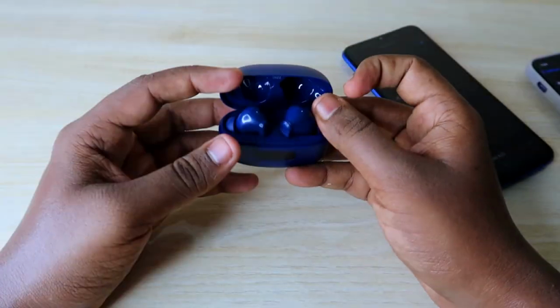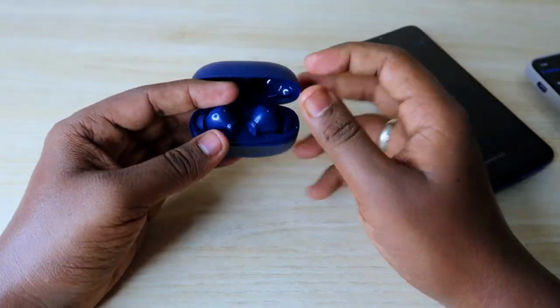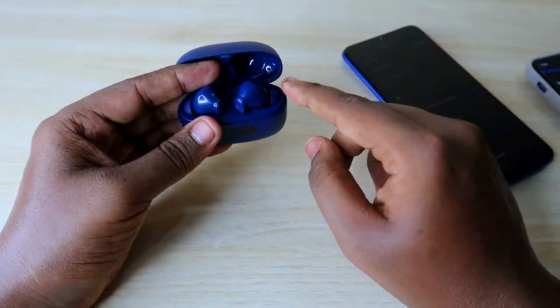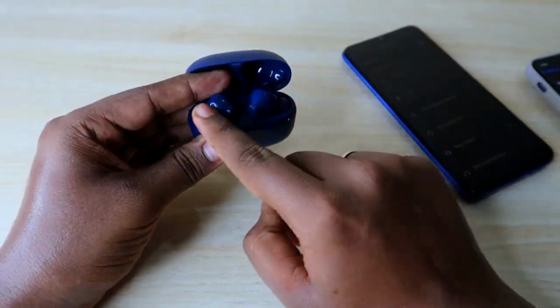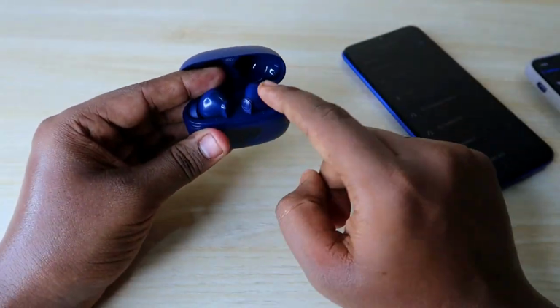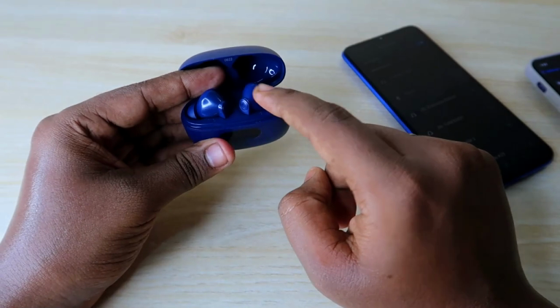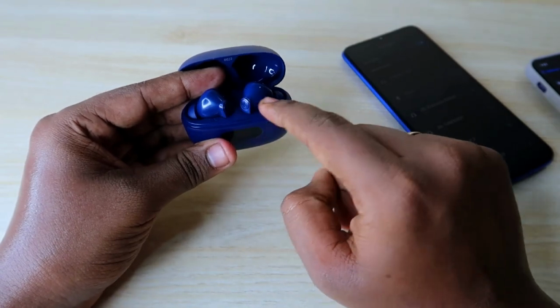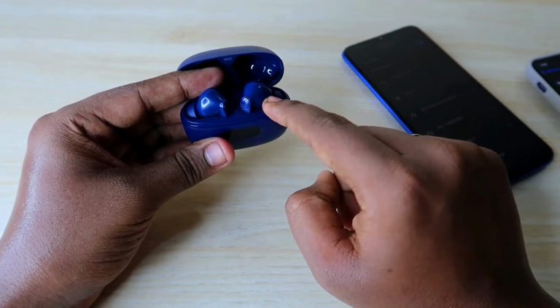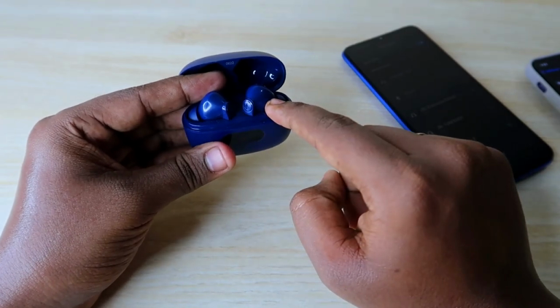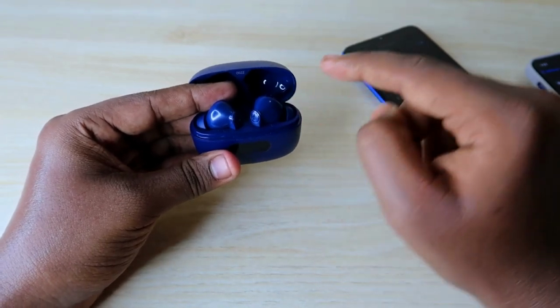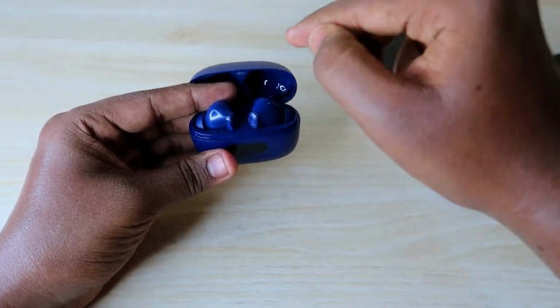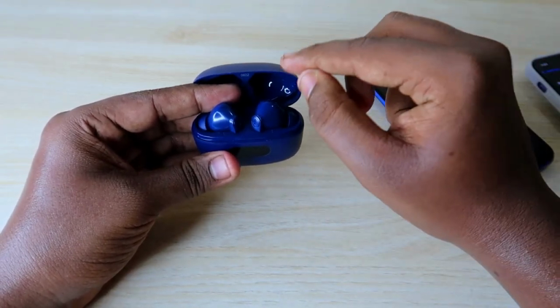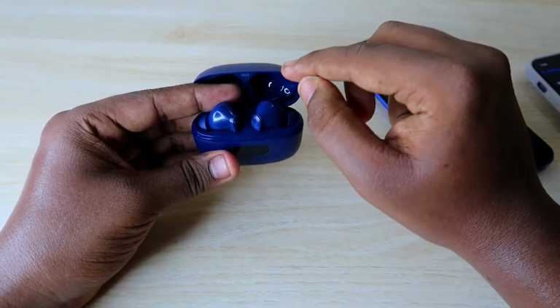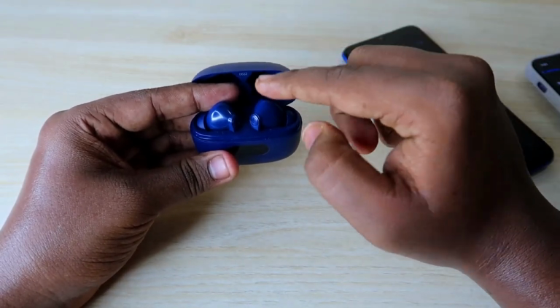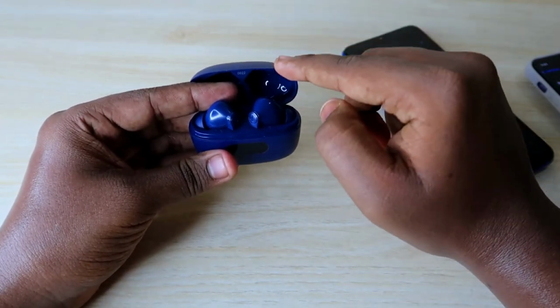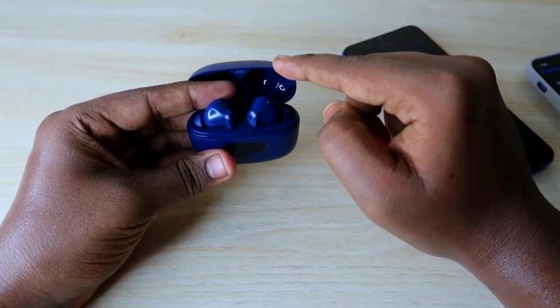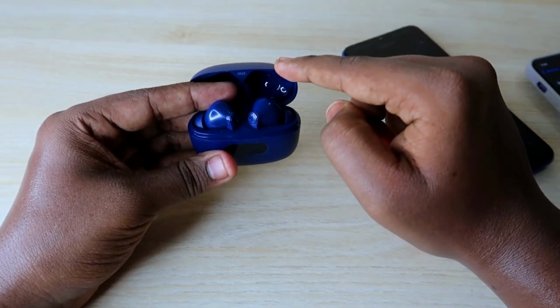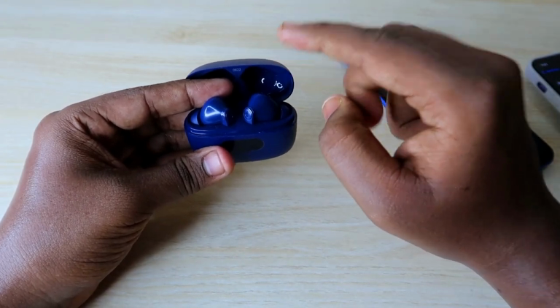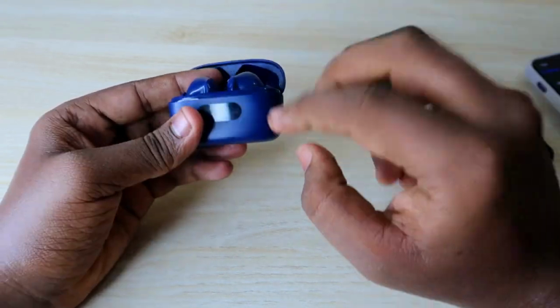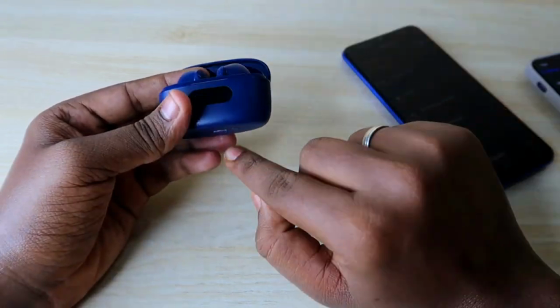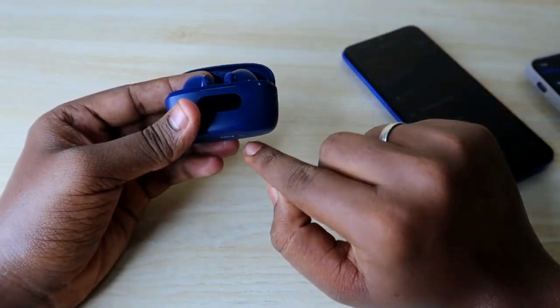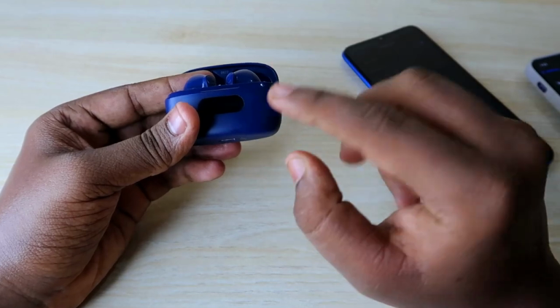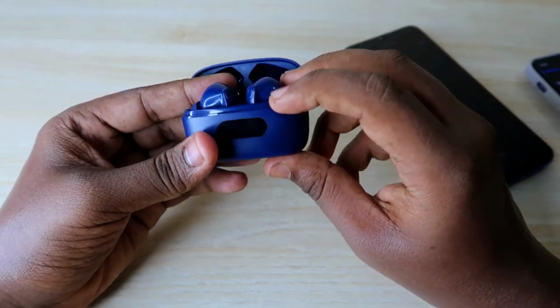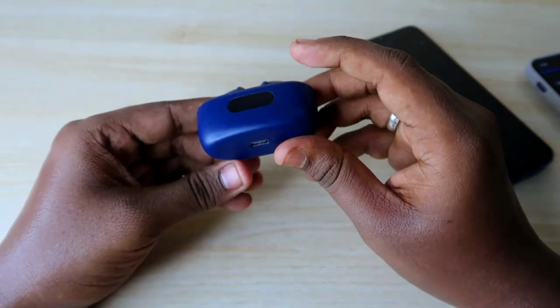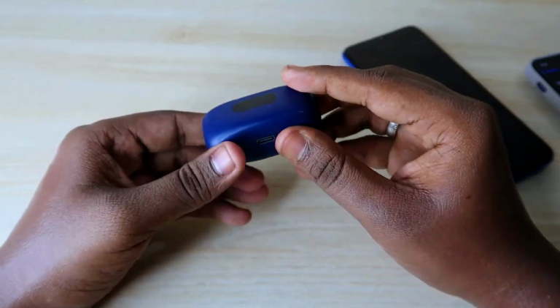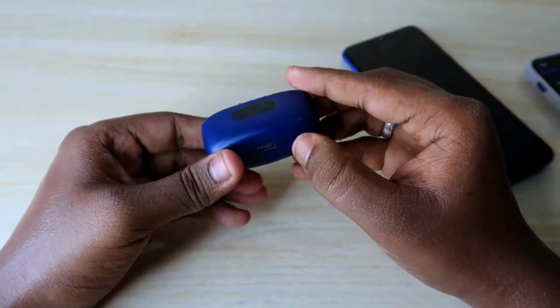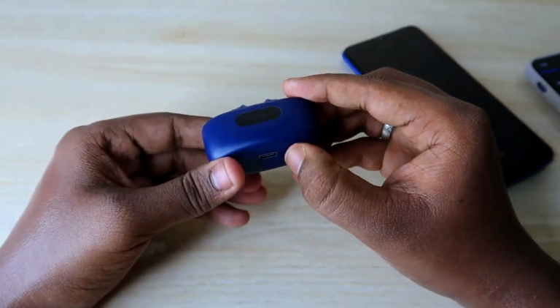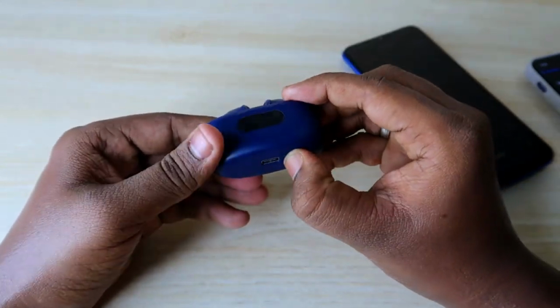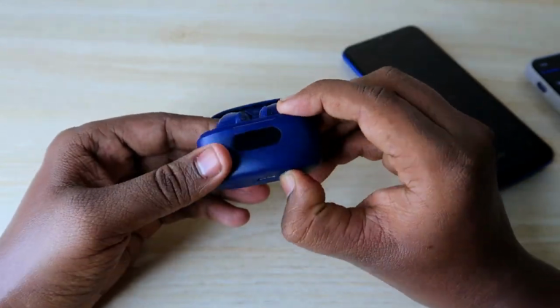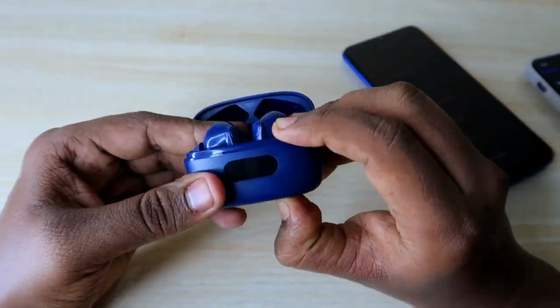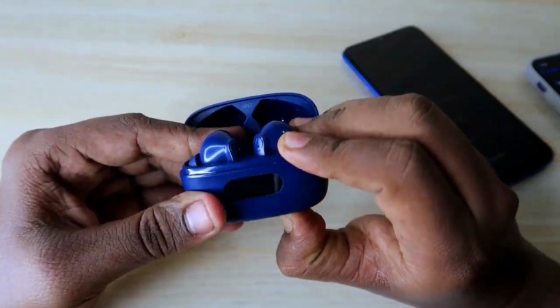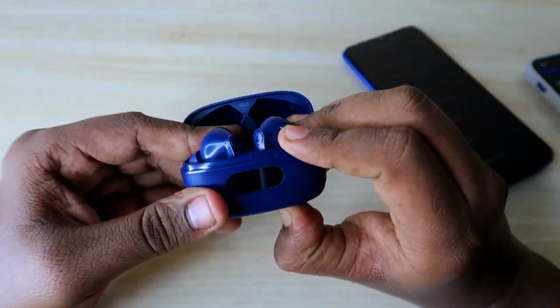One important thing: once you place the earbuds in the charging case, the charging case door should be in the open condition. Only then should you perform these steps — press and hold for five seconds.